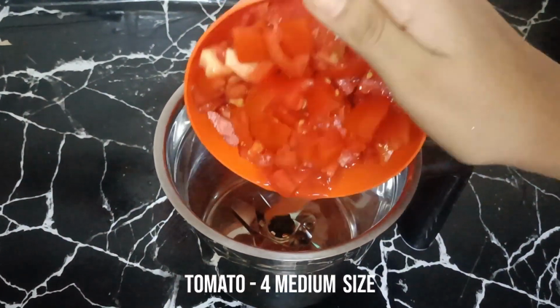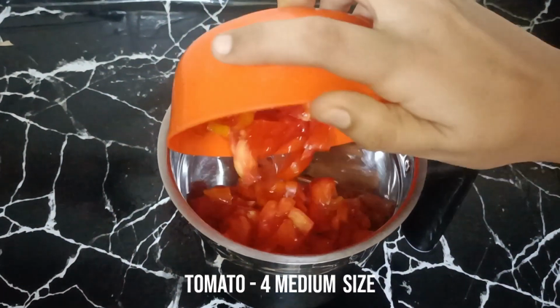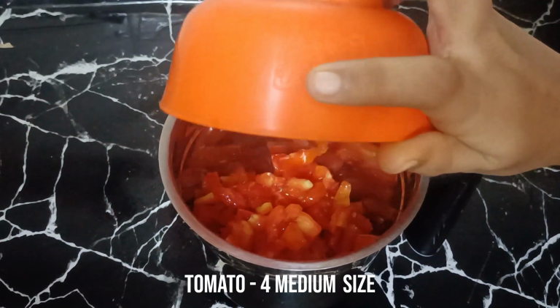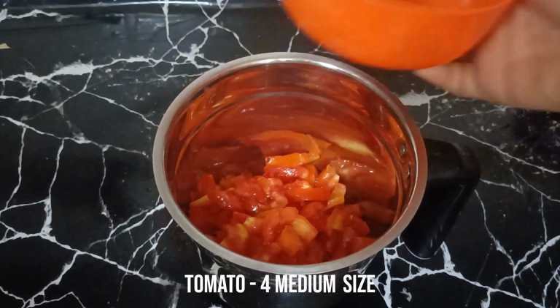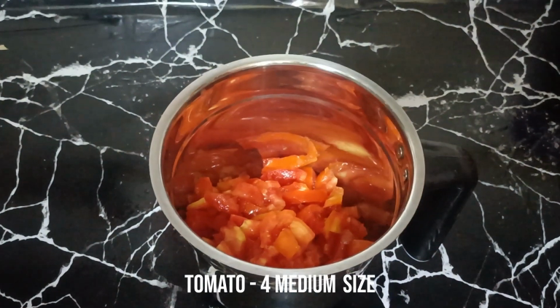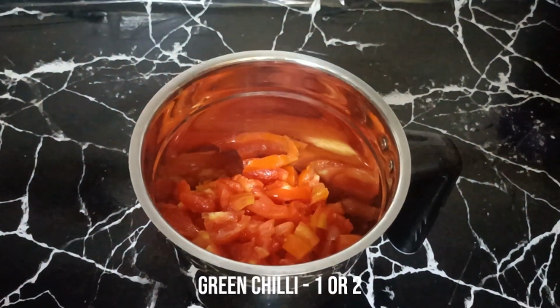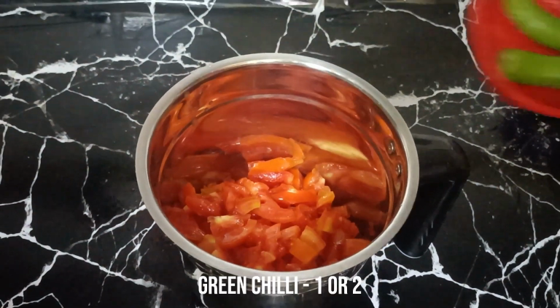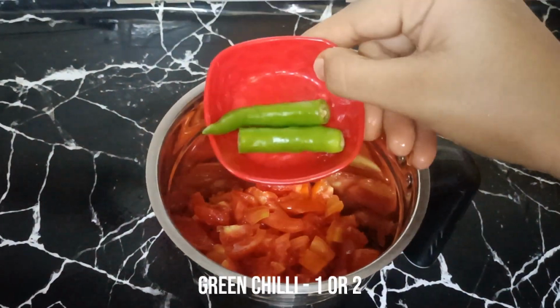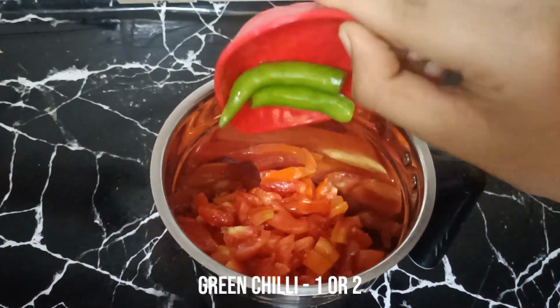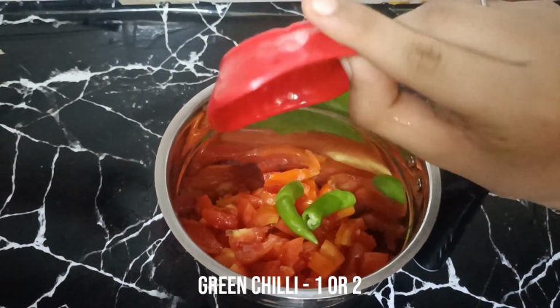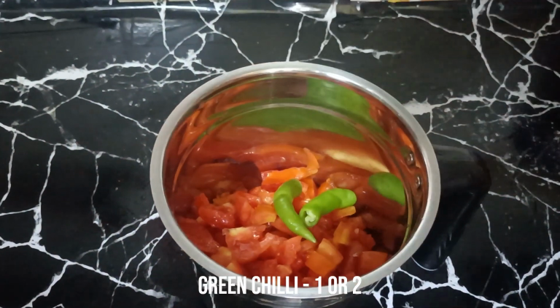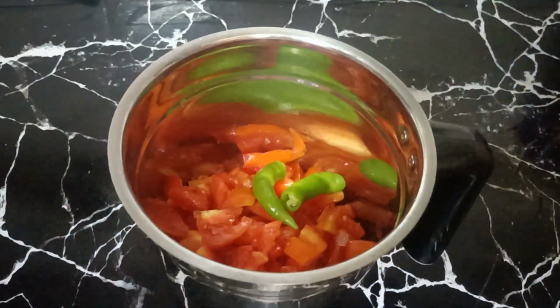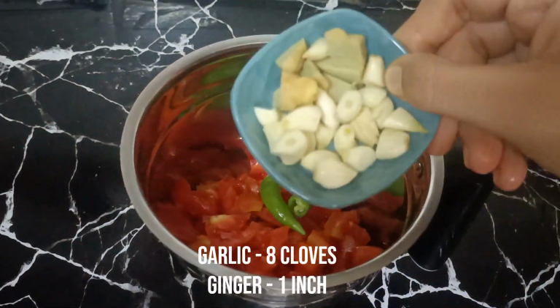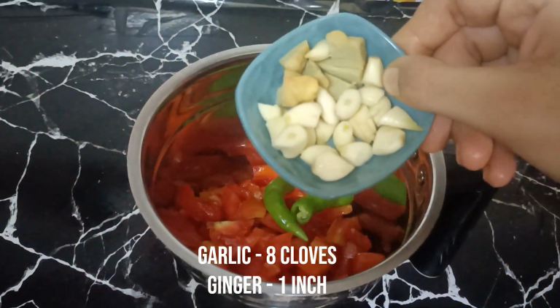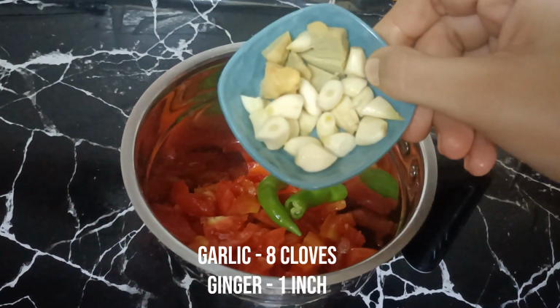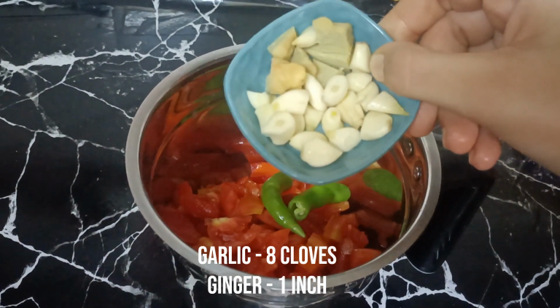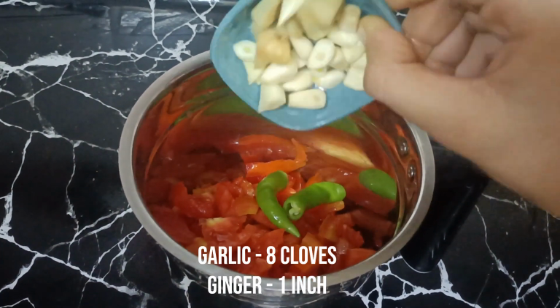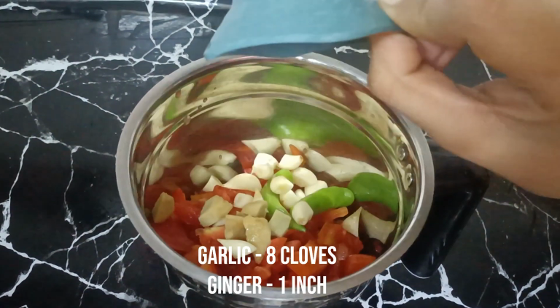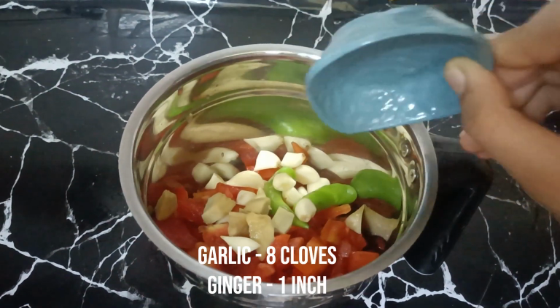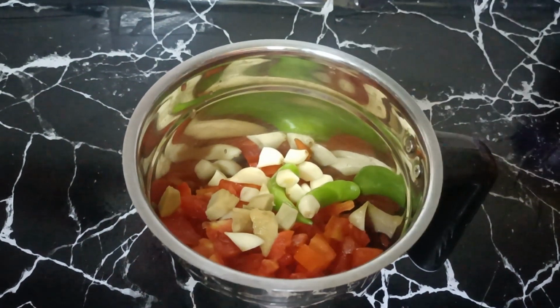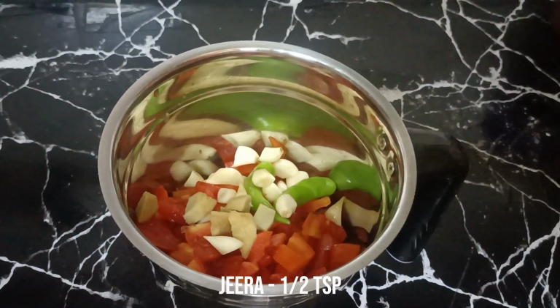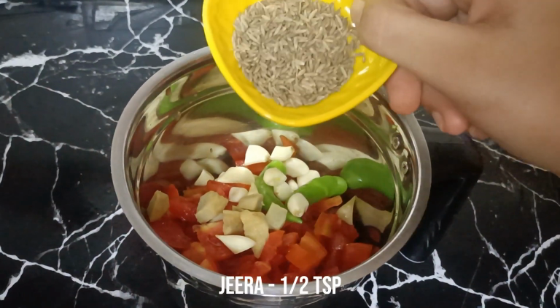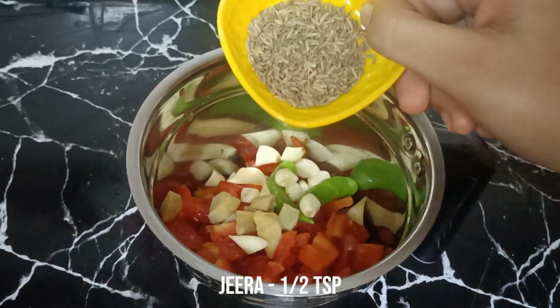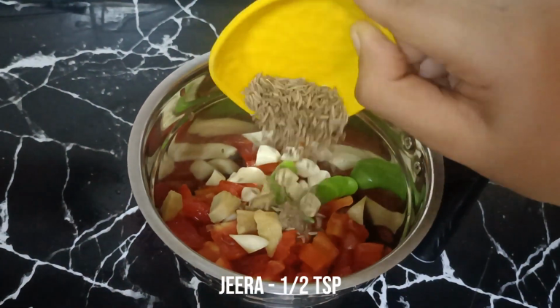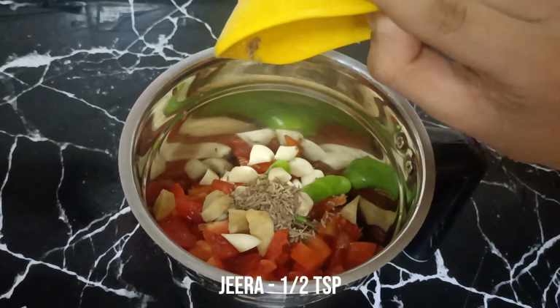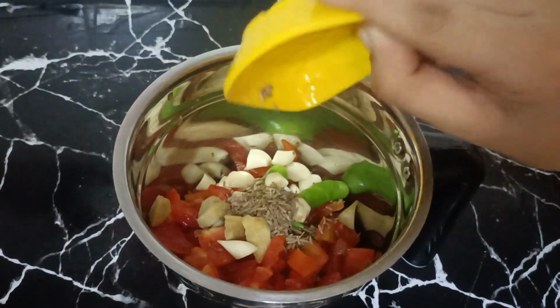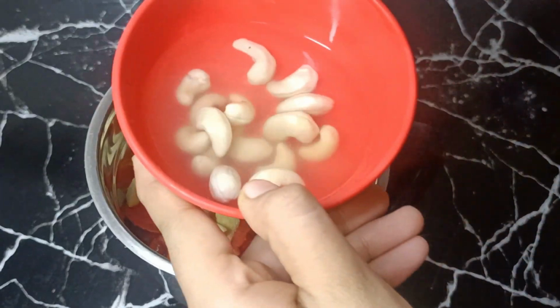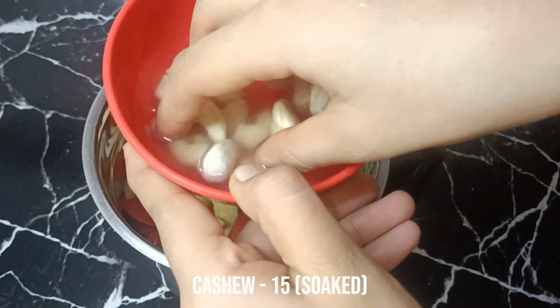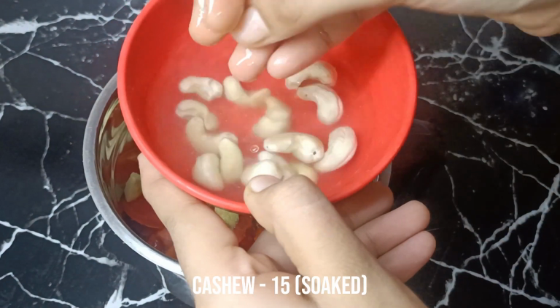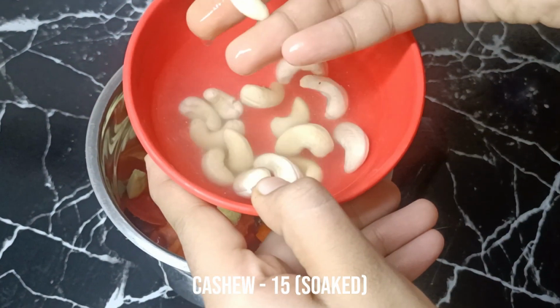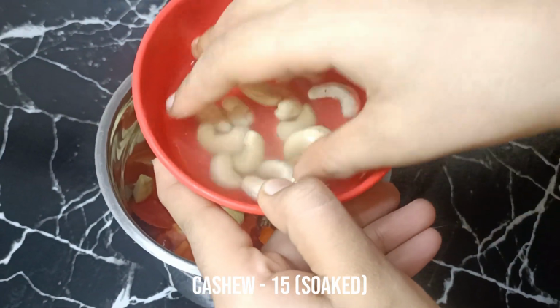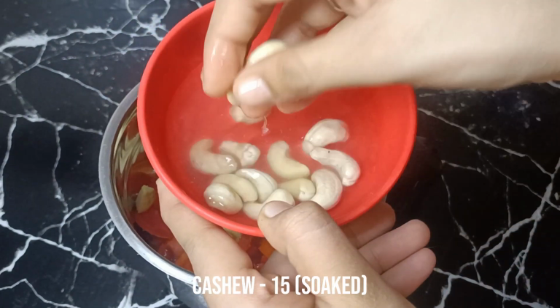We will cut 4 medium size tomatoes. We will cut the garlic with 1 cup of salt. We will mix in a cashew as well, and soak it for 15 minutes.